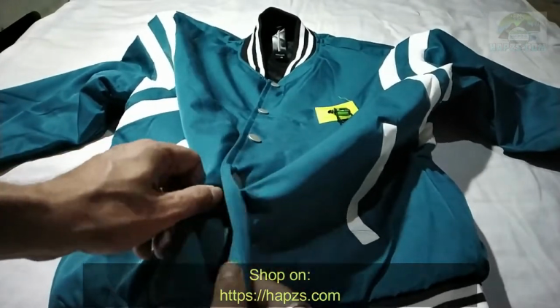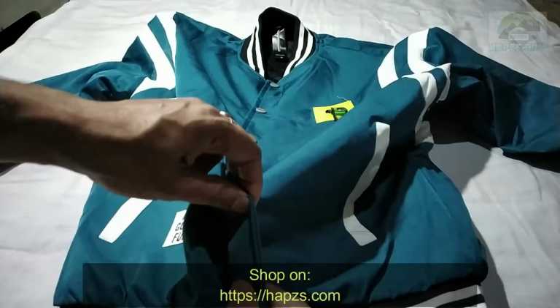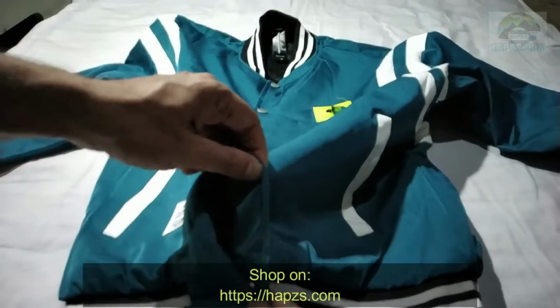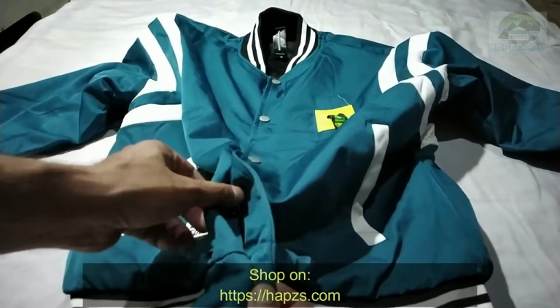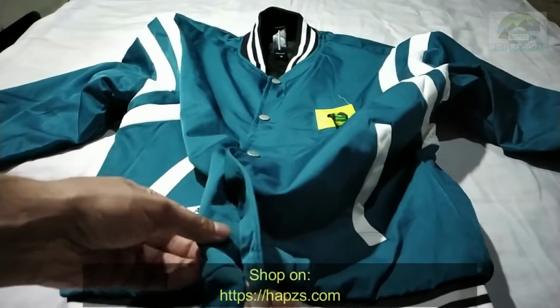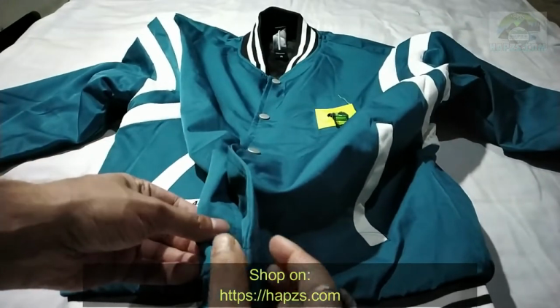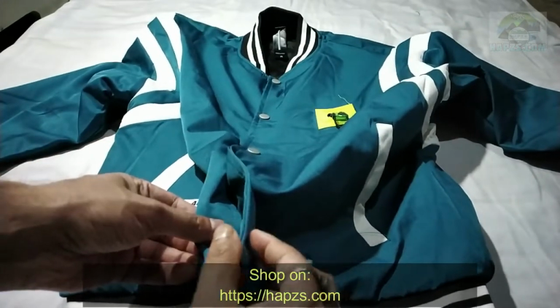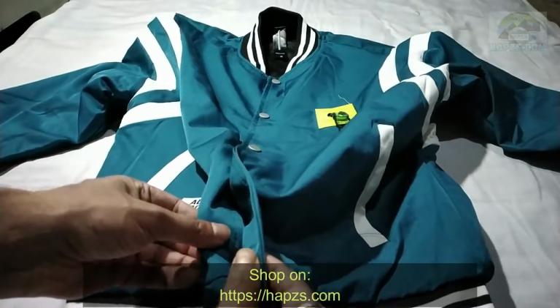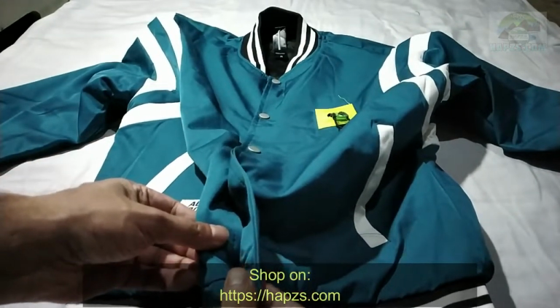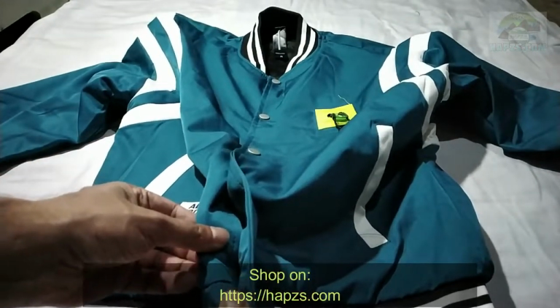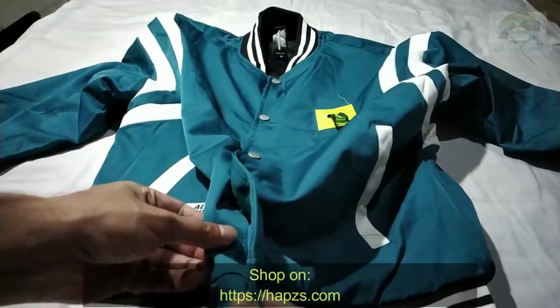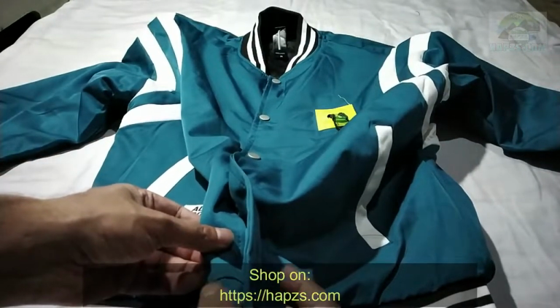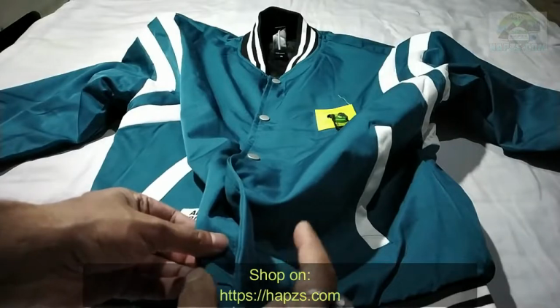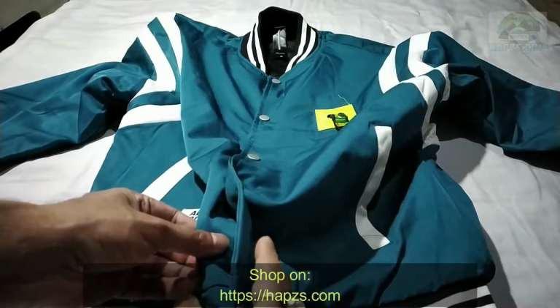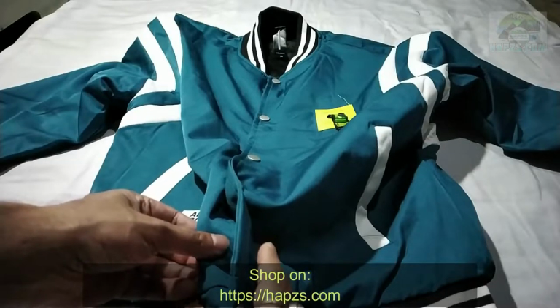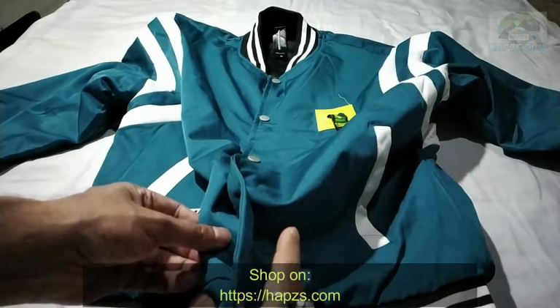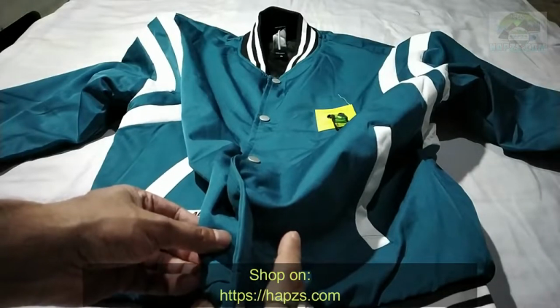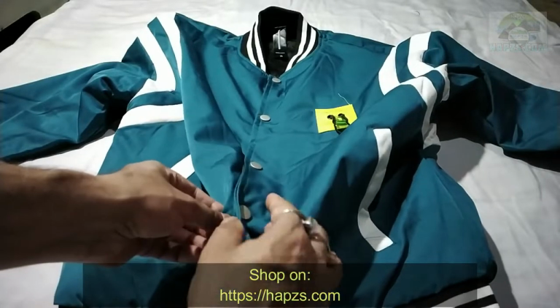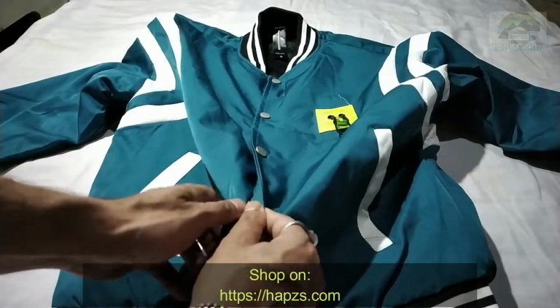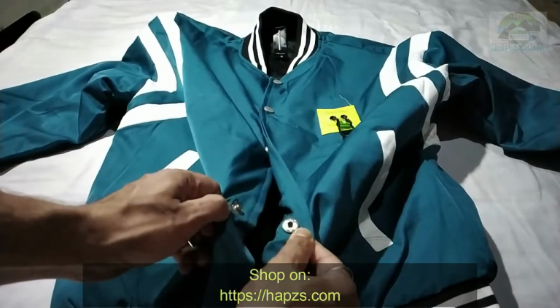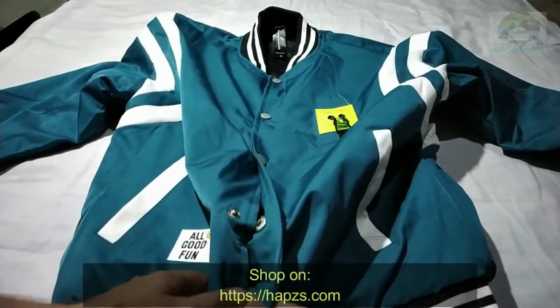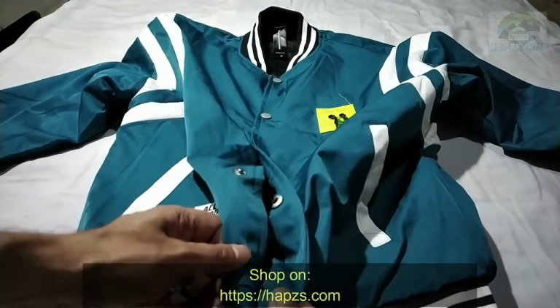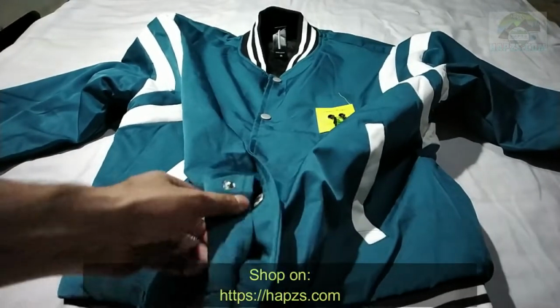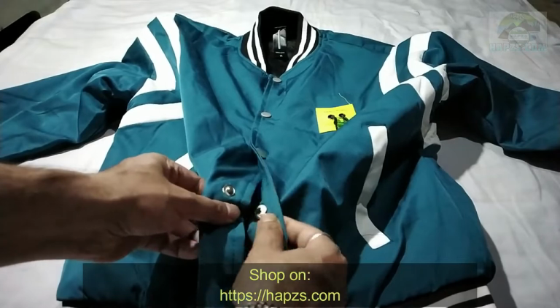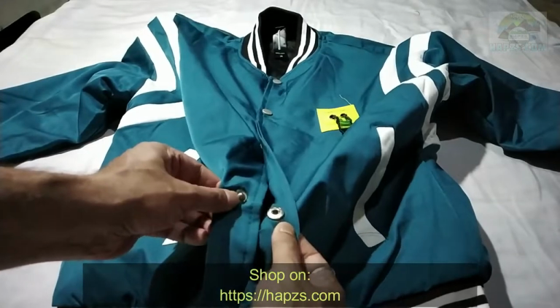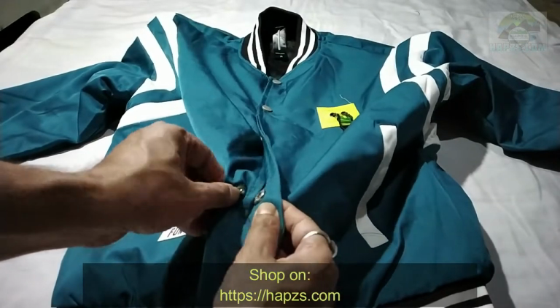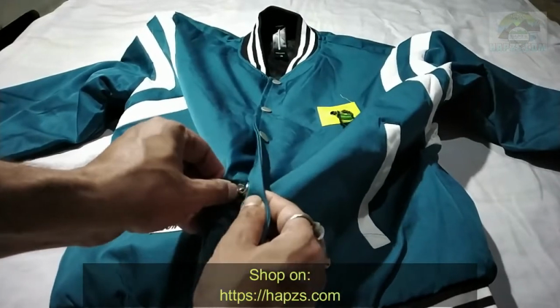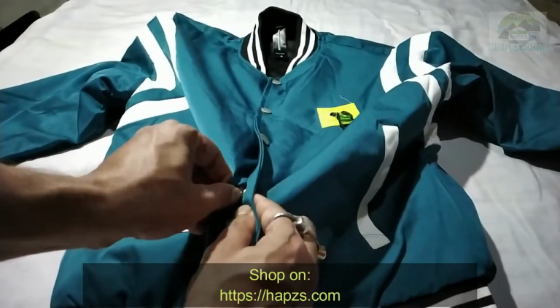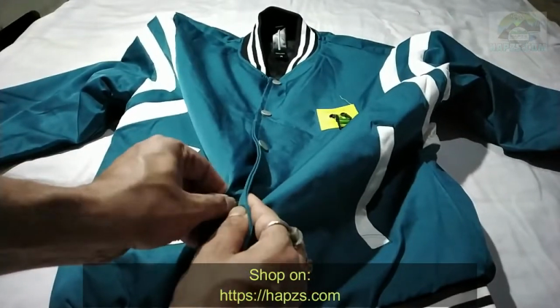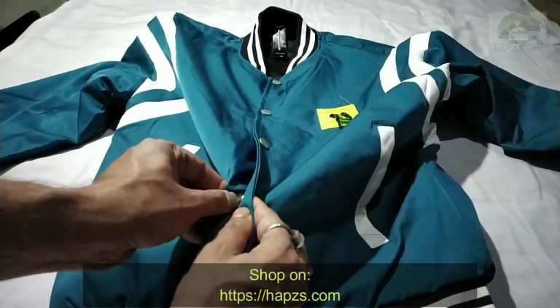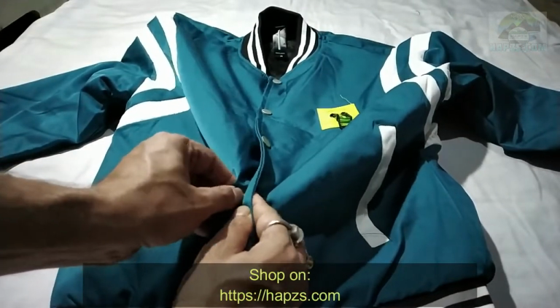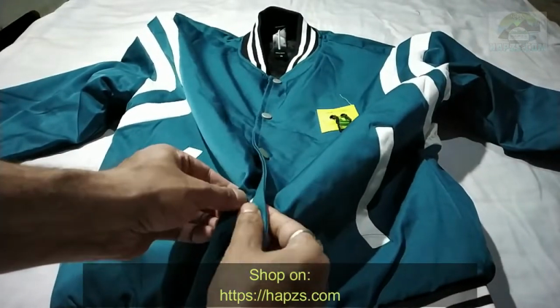The material is very durable and provides really good protection during winters as well. You can see the buttons are very nice — they stick very well and open very well.